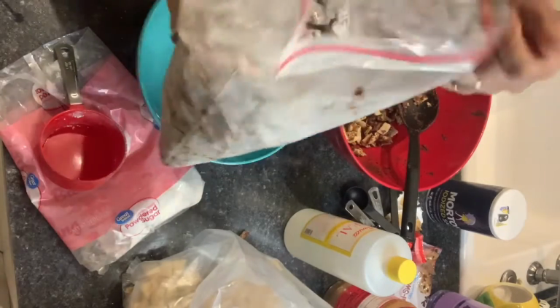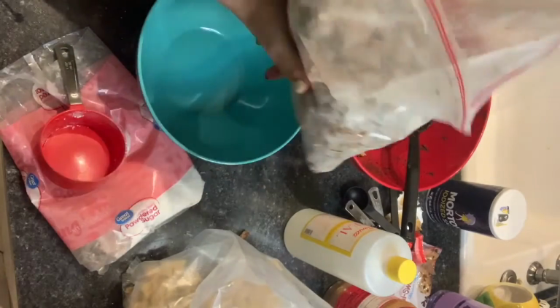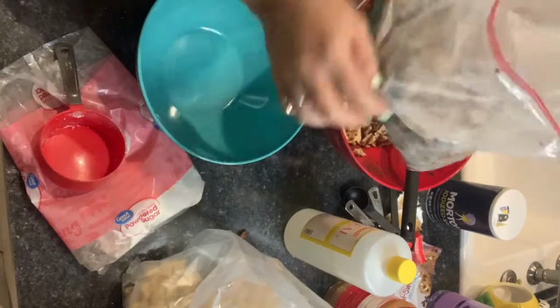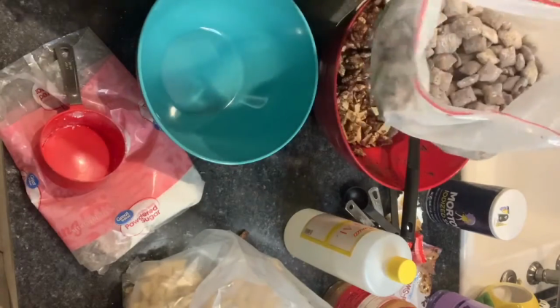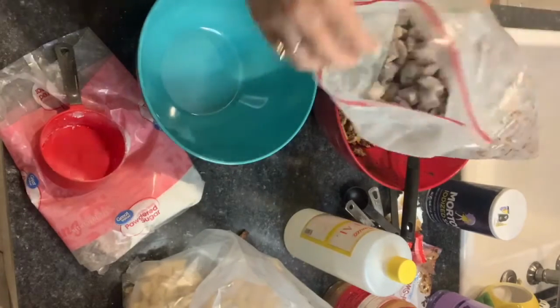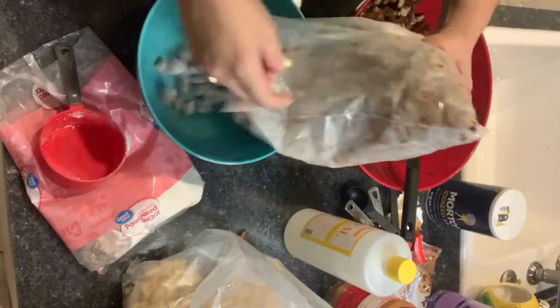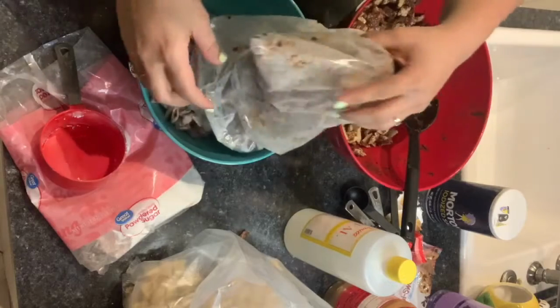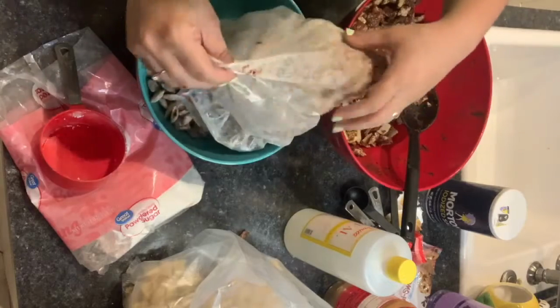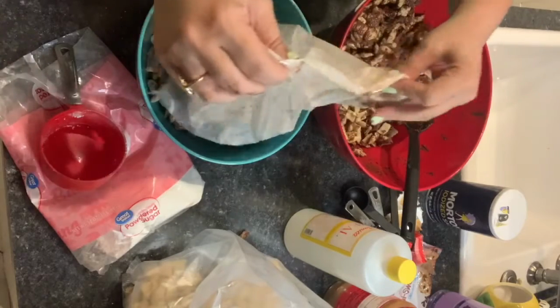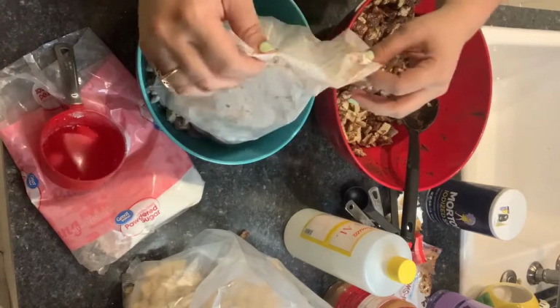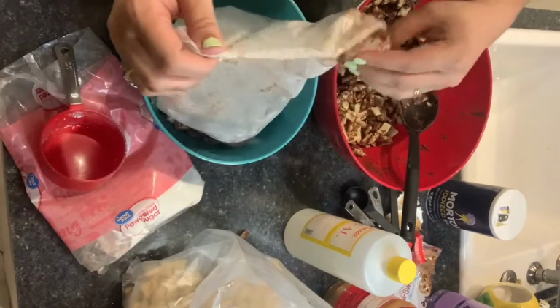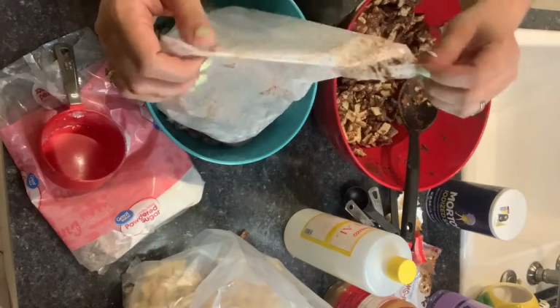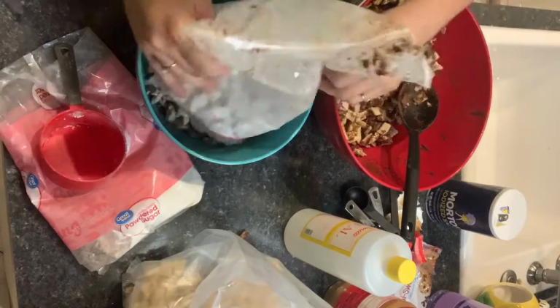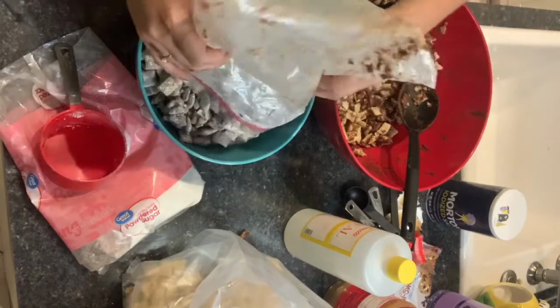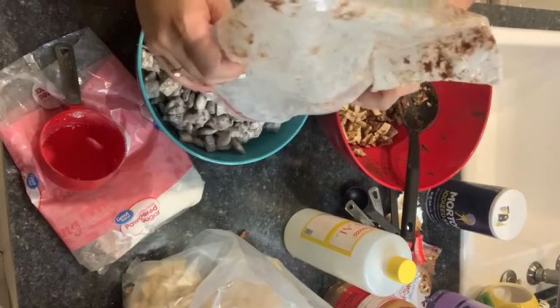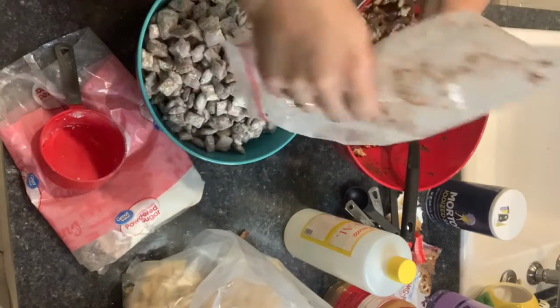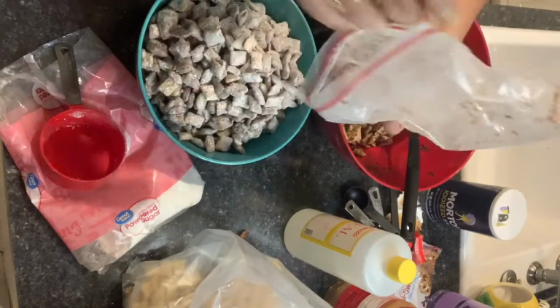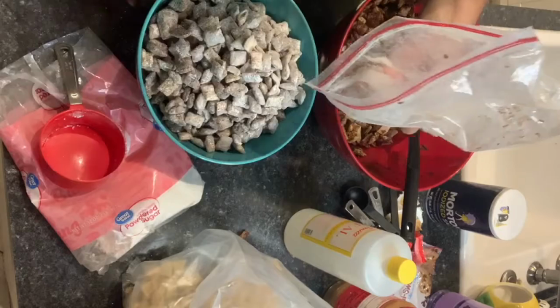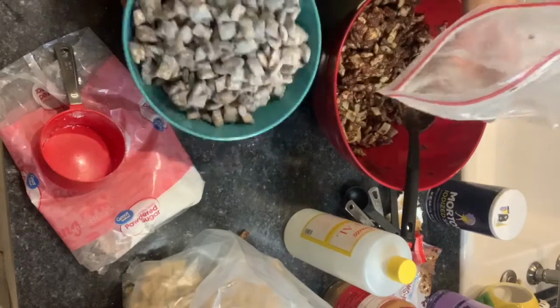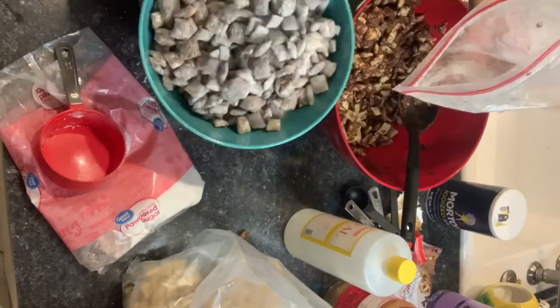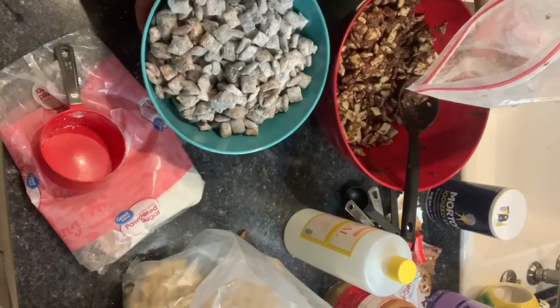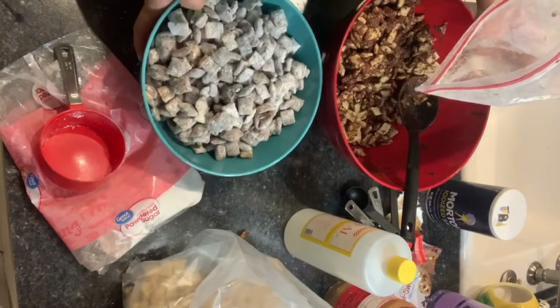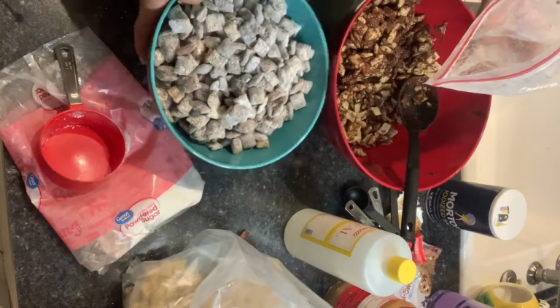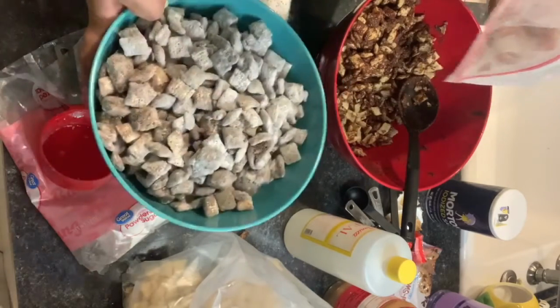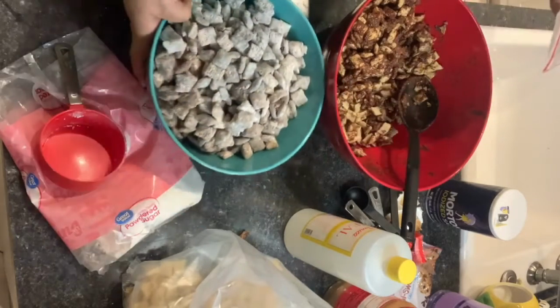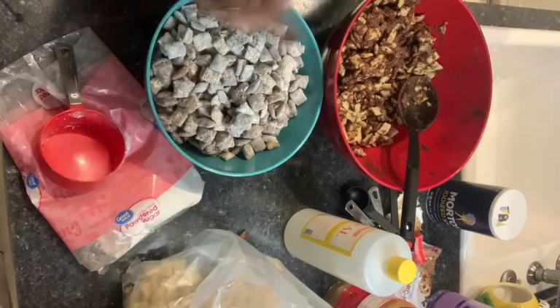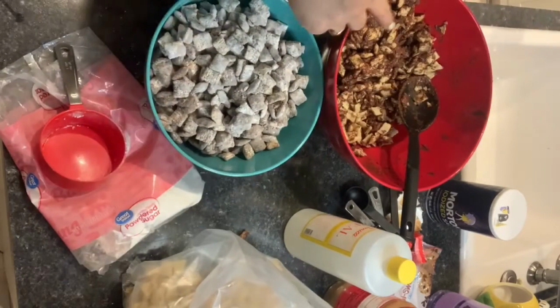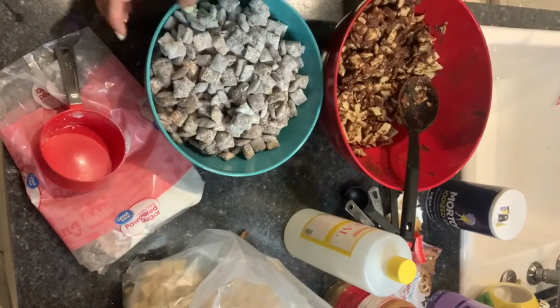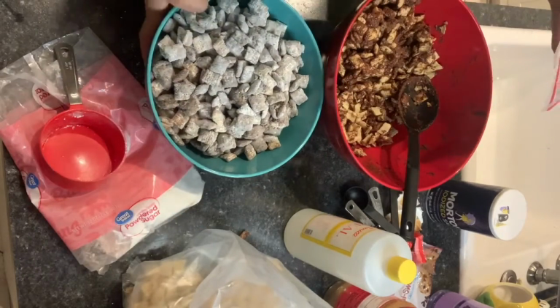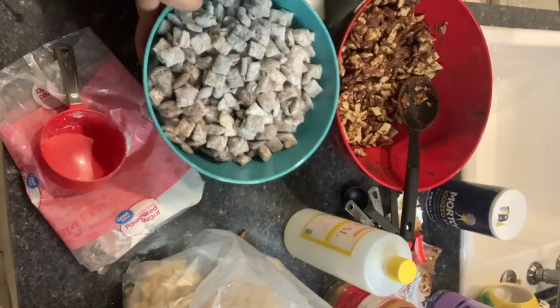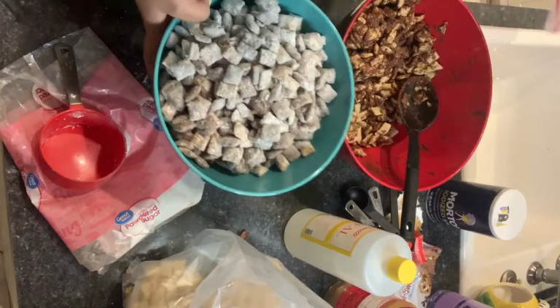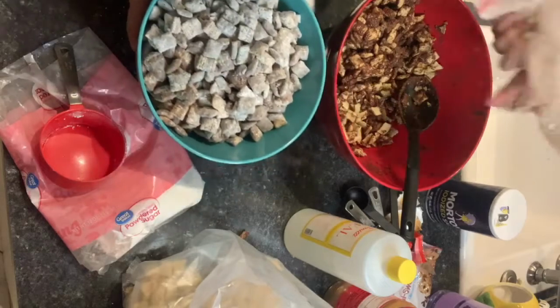Here's my puppy chow — yummy! So now we just do the same thing with the remaining cereal.